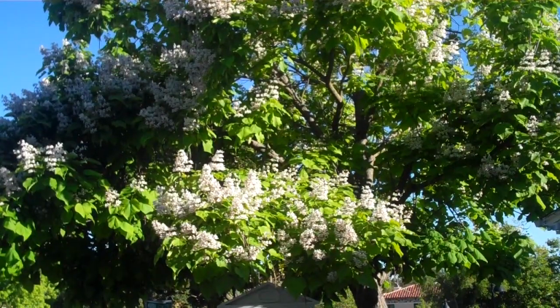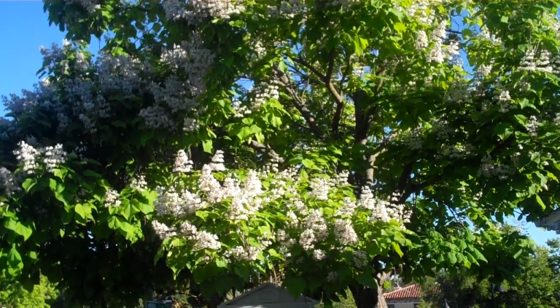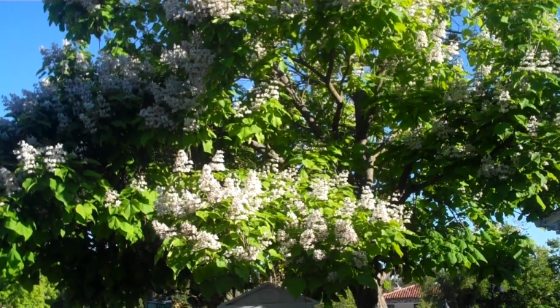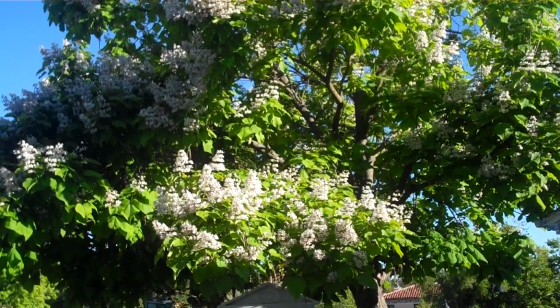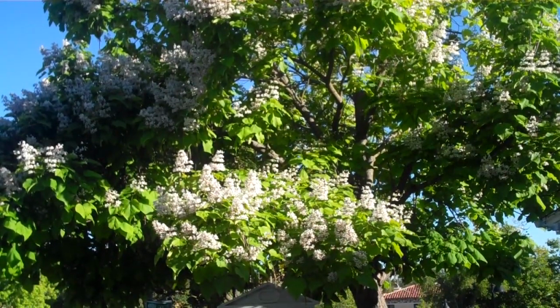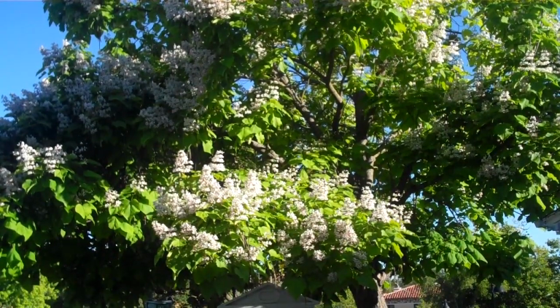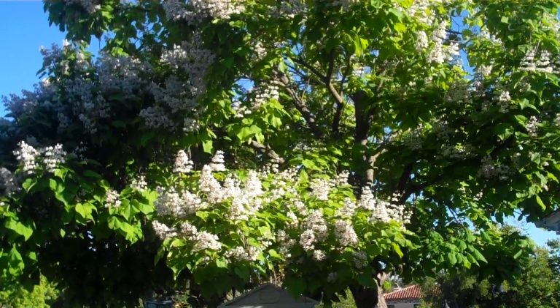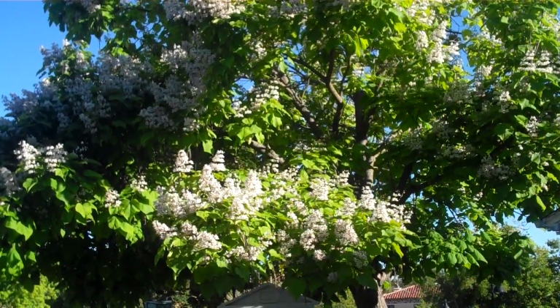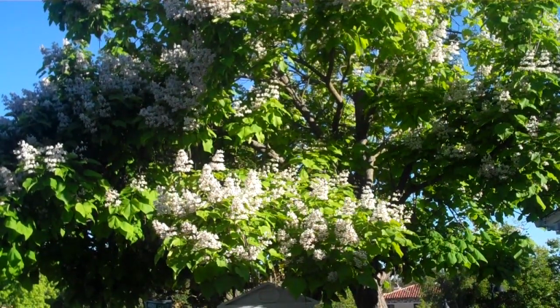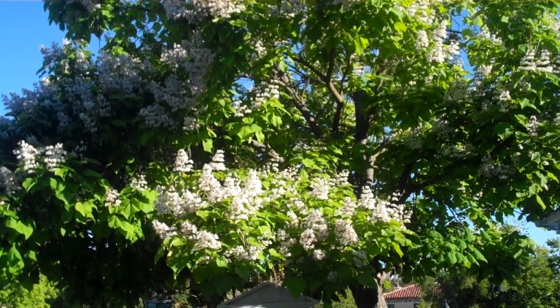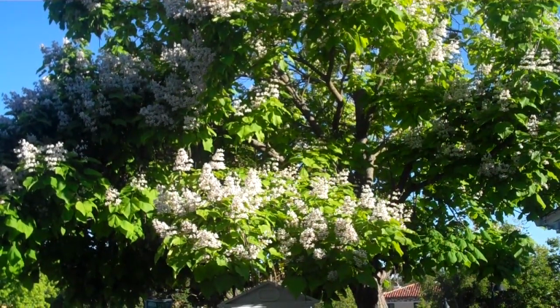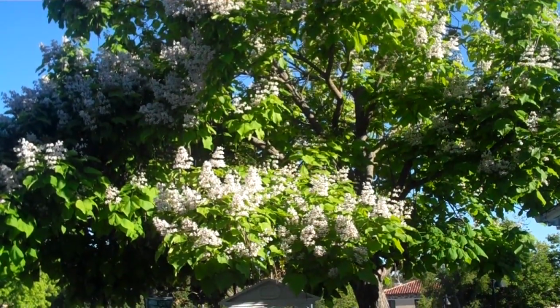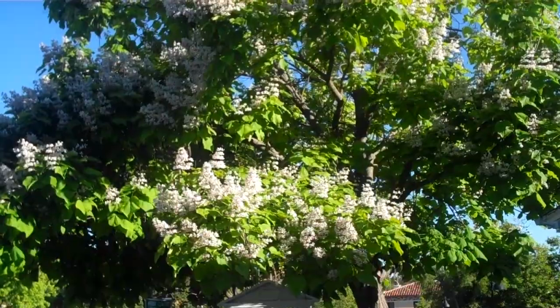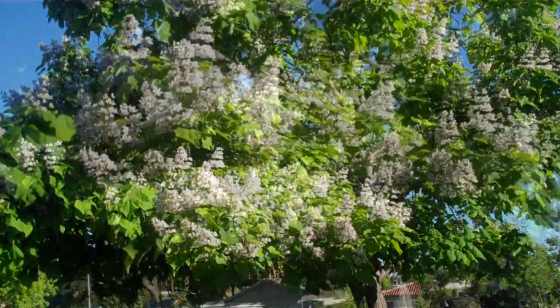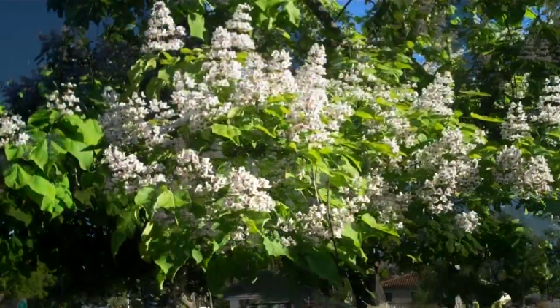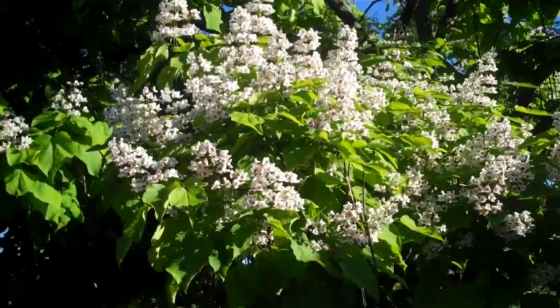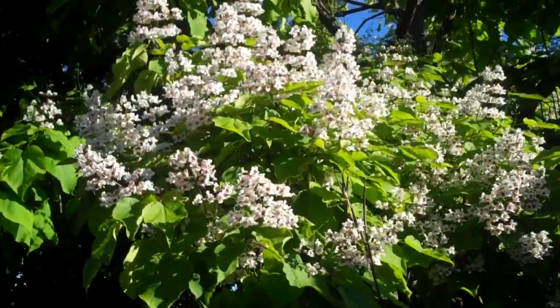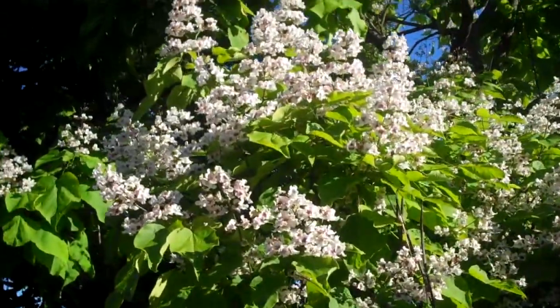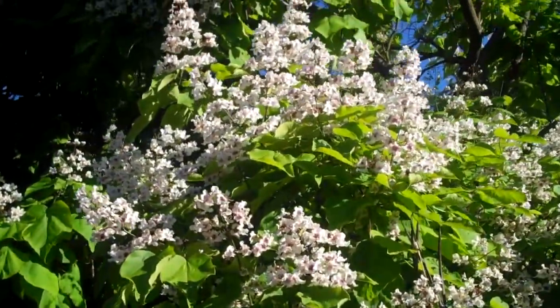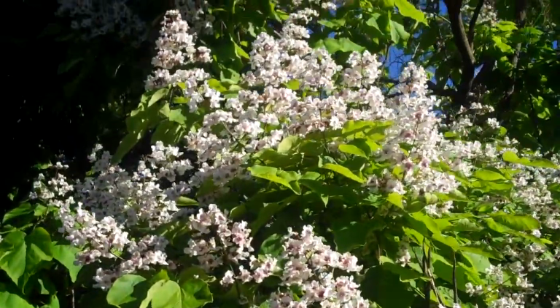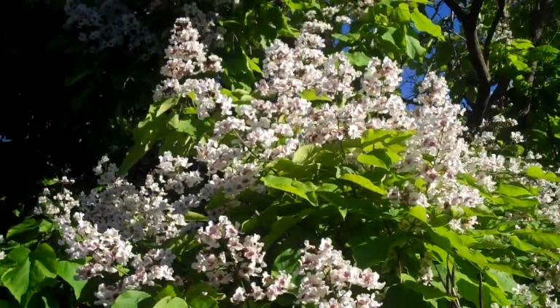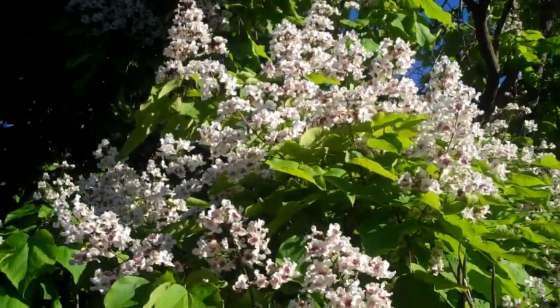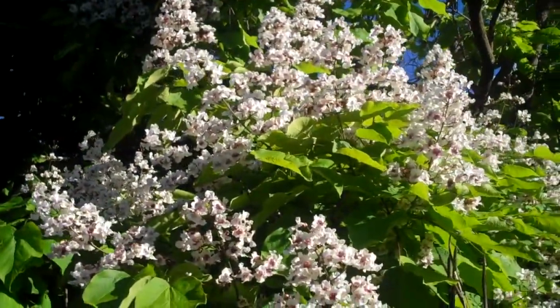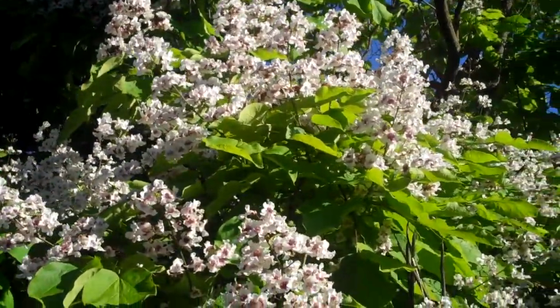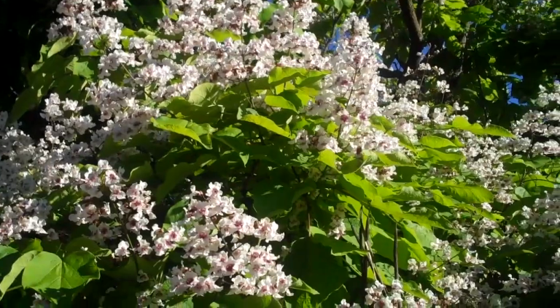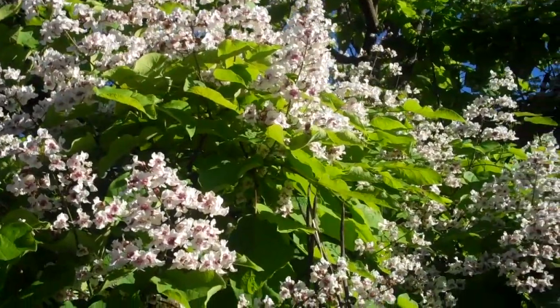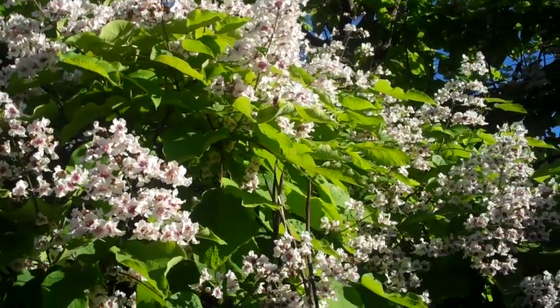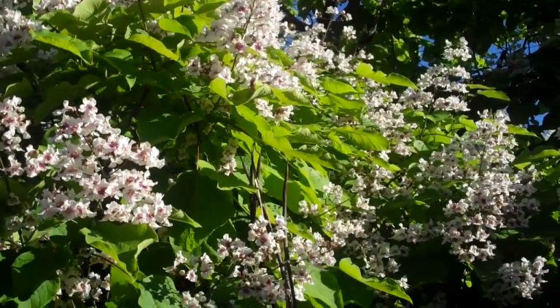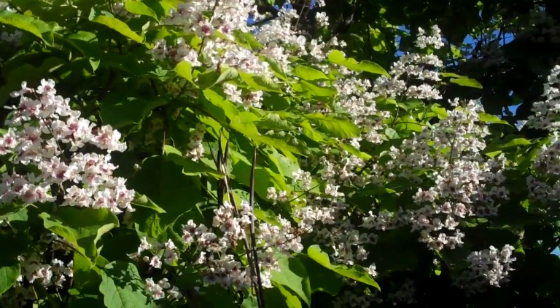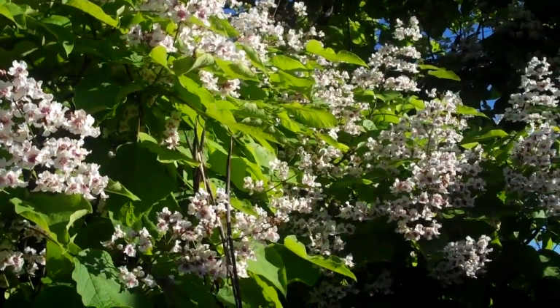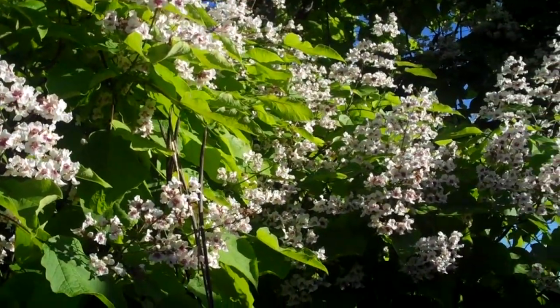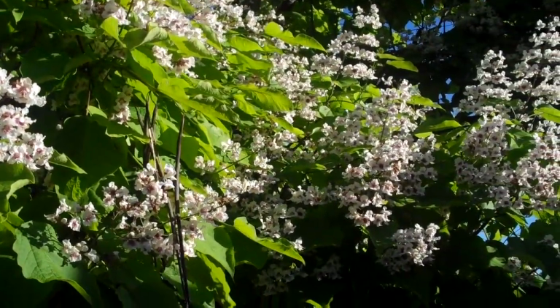People are always asking me to recommend trees to them, and I'm looking for trees that are a little bit different. Well, the Catalpa is a very unique tree — it's not a common tree, but it's a very special tree.